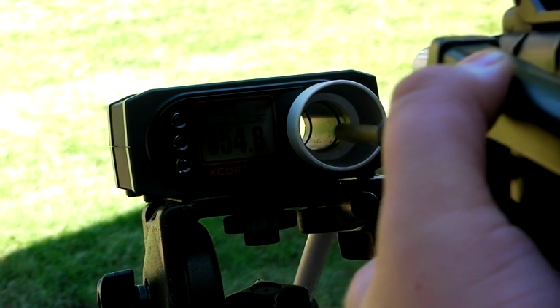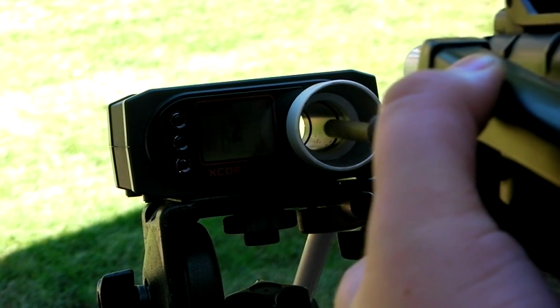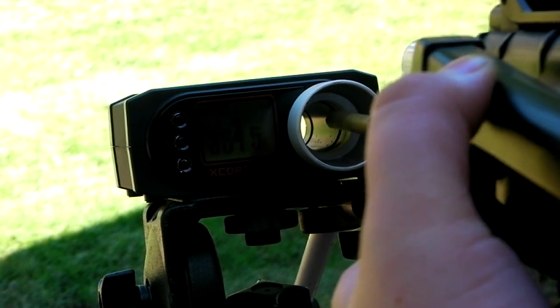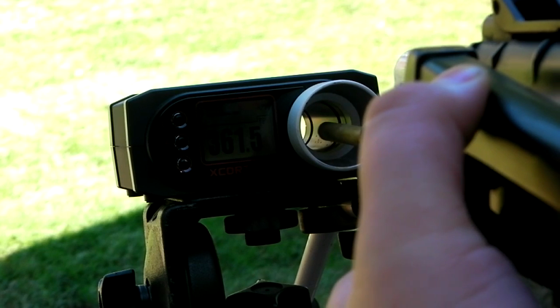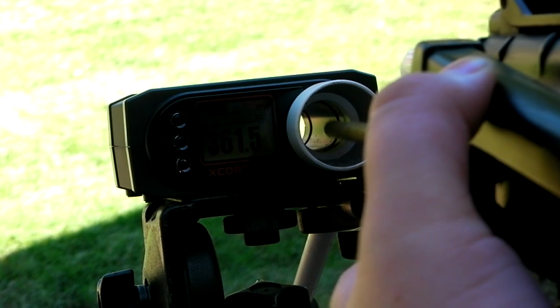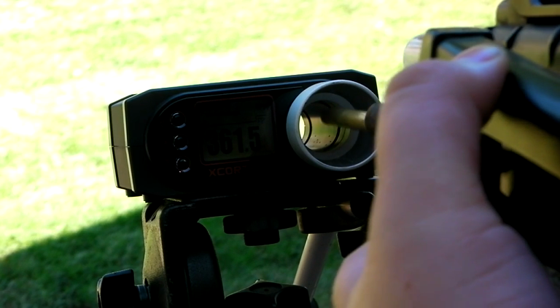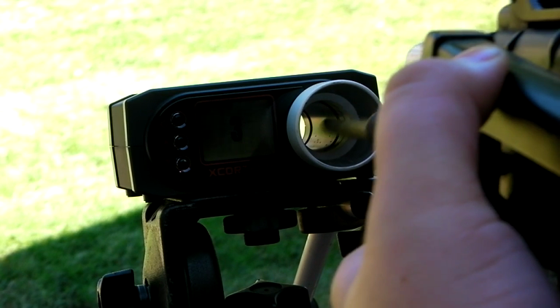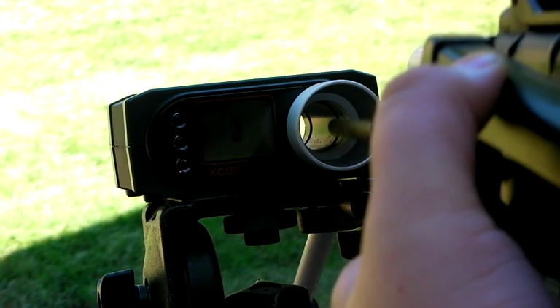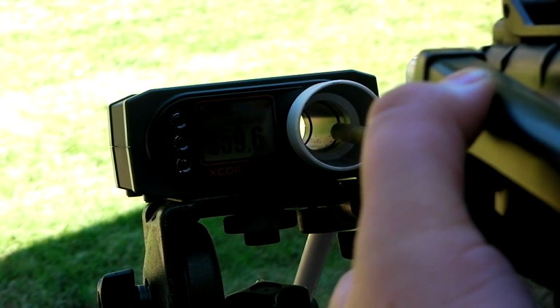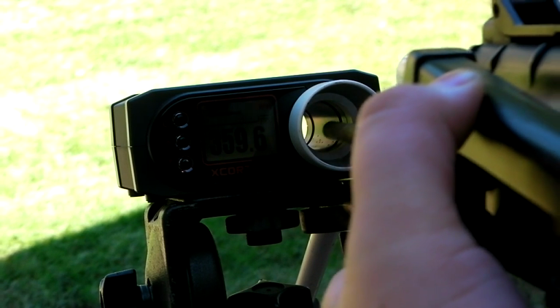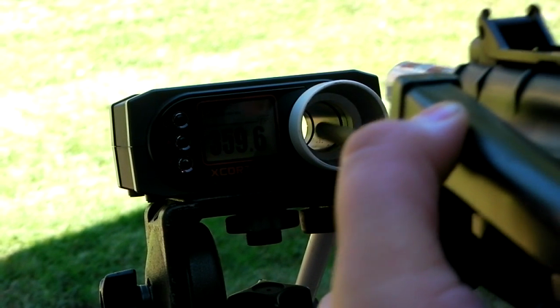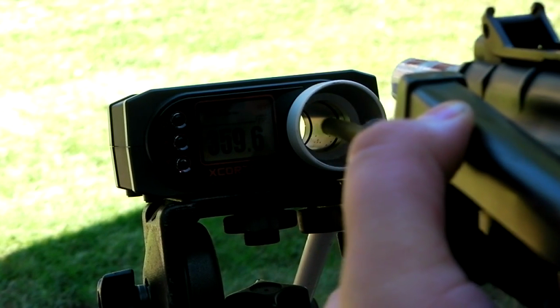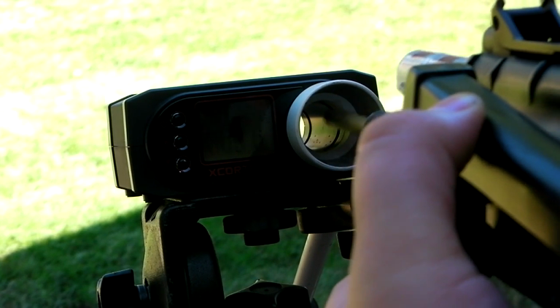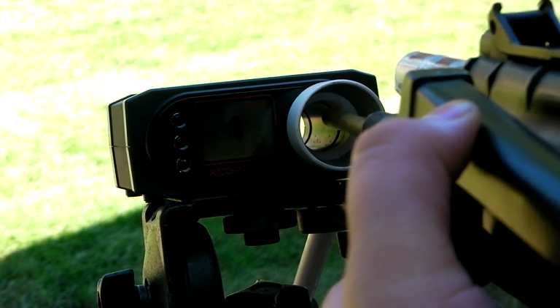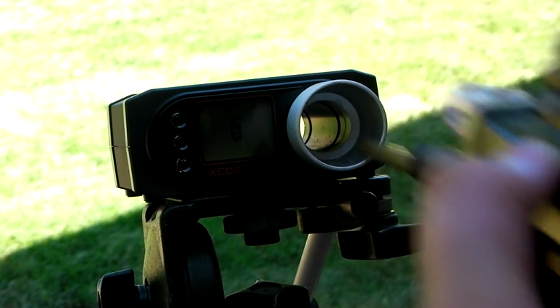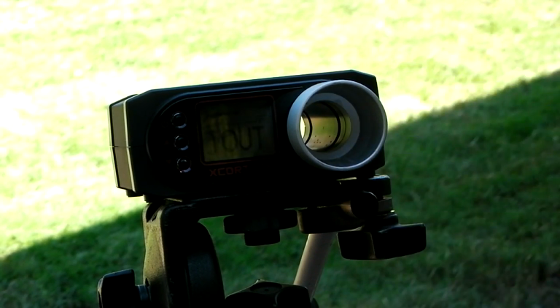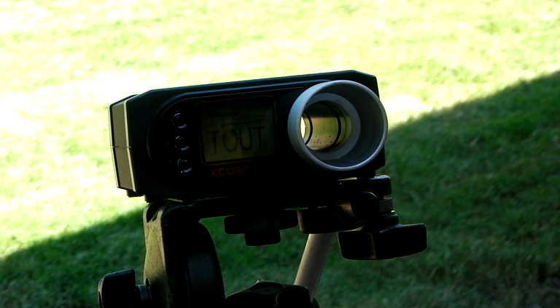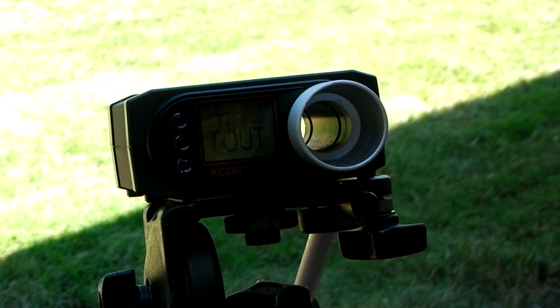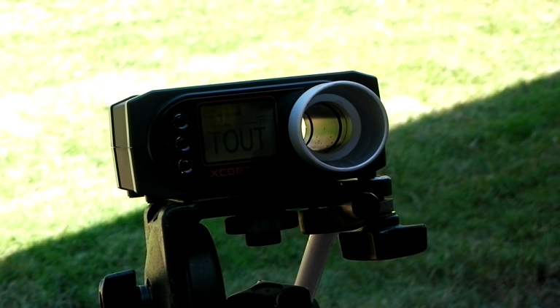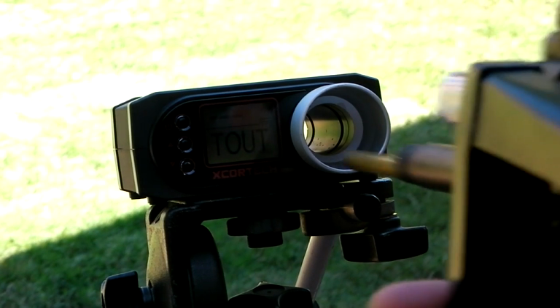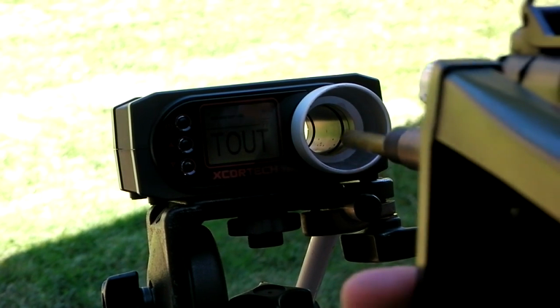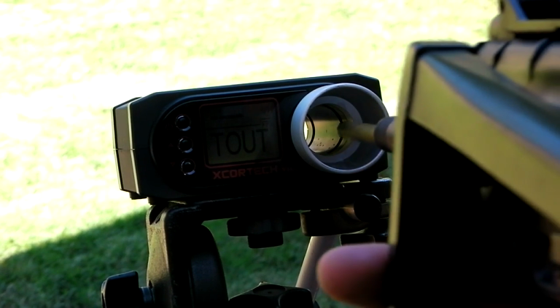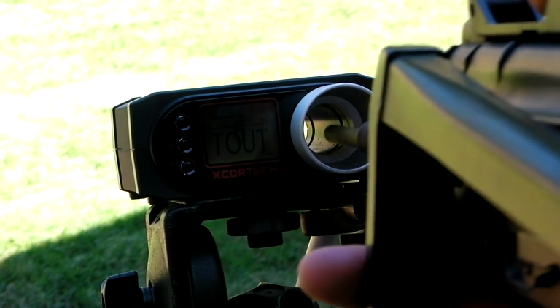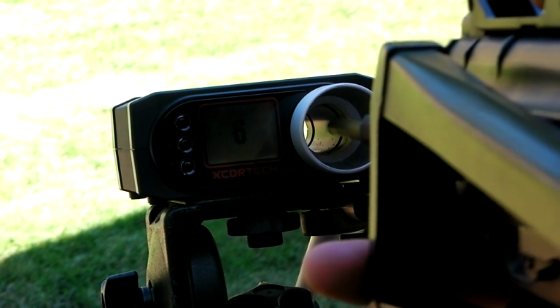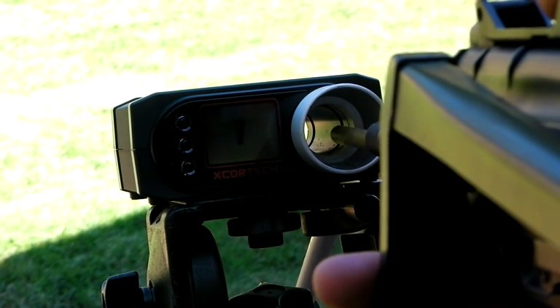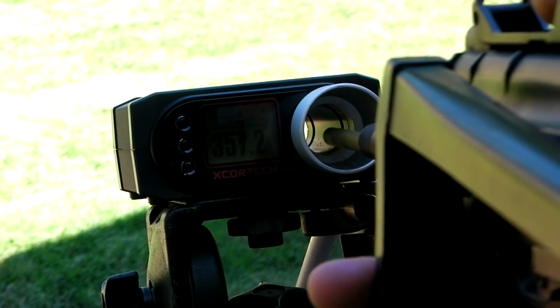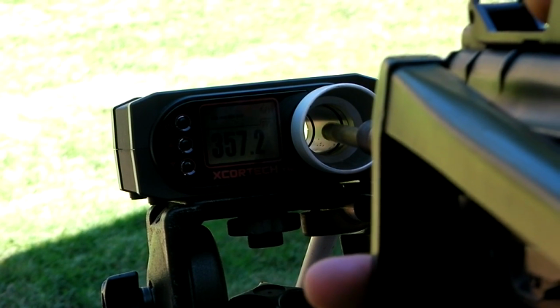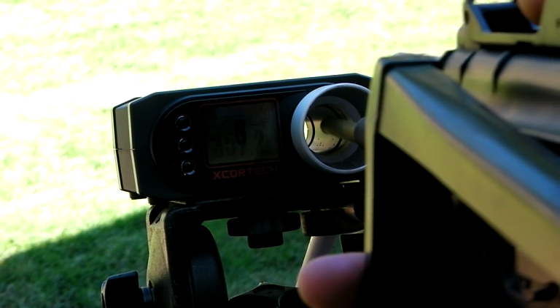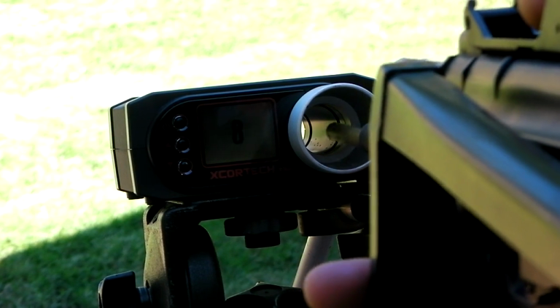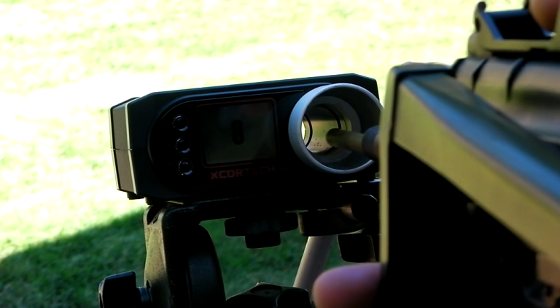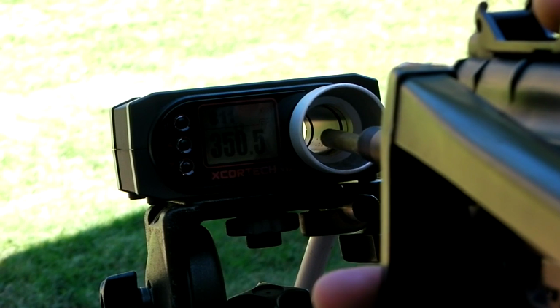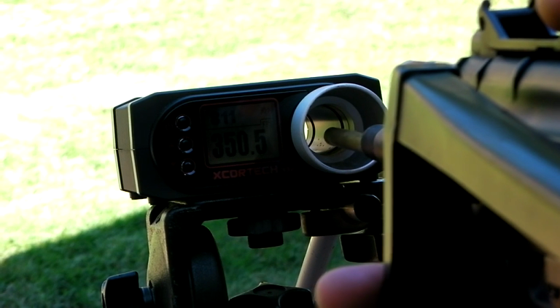So we're in like 350-360 FPS right here. And I was really impressed with my shimming on this gun, I was really happy with it. So the performance is pretty well done.